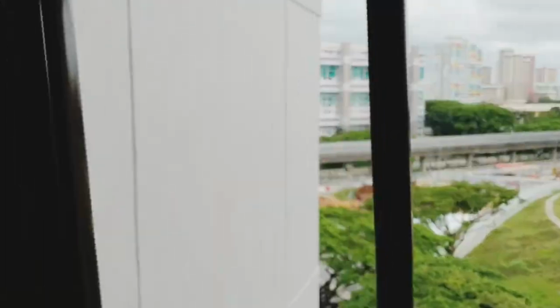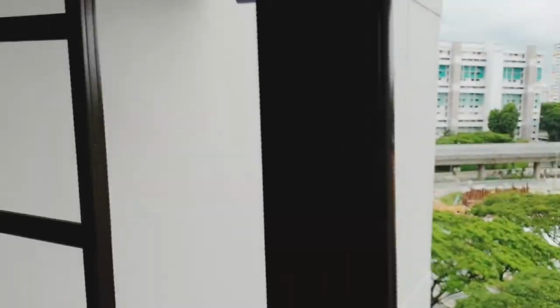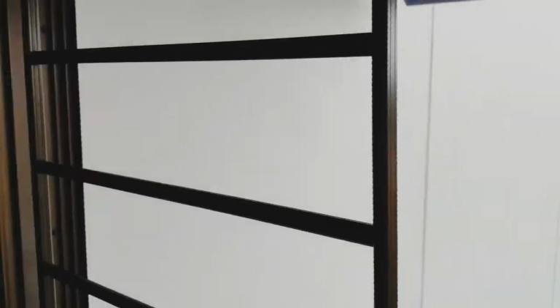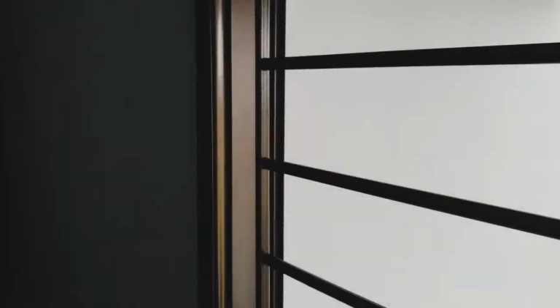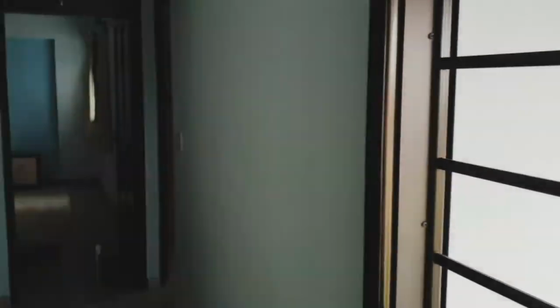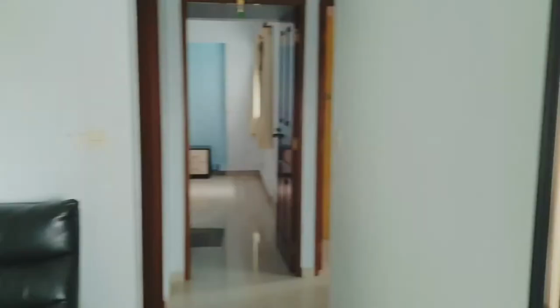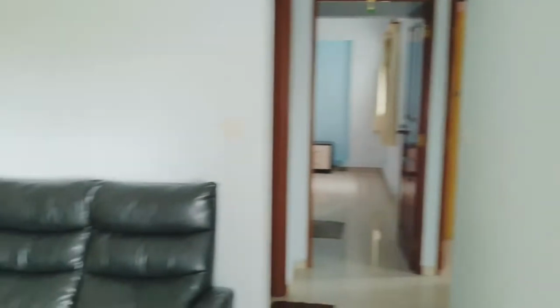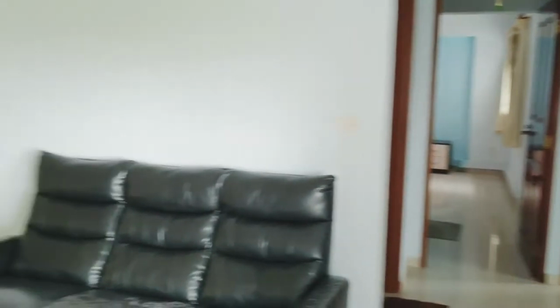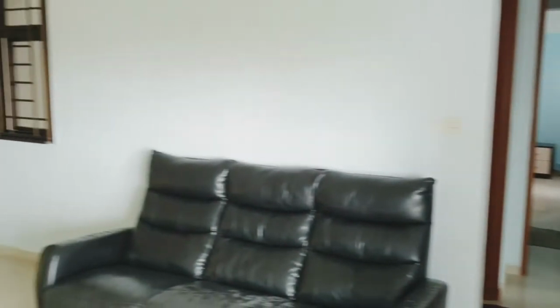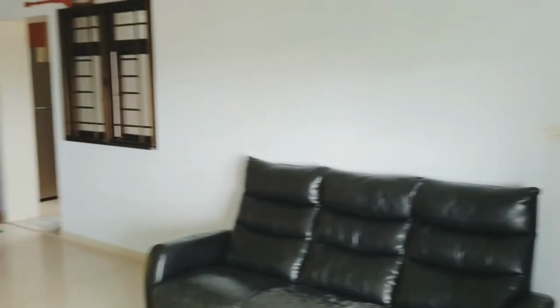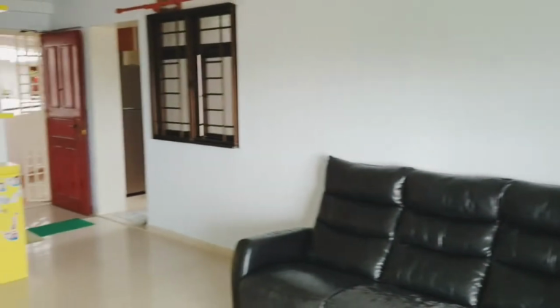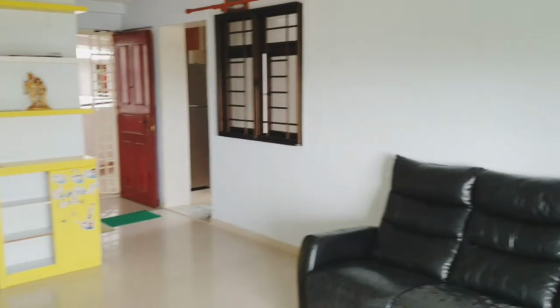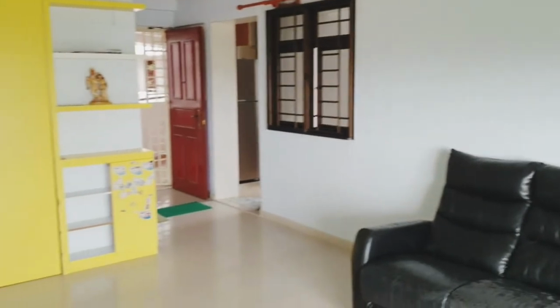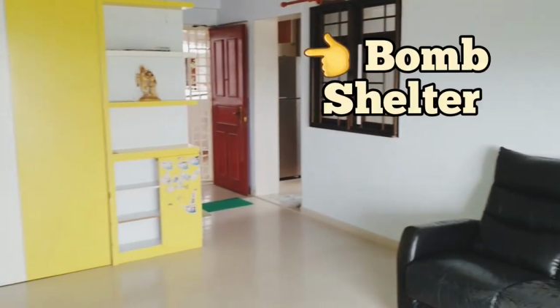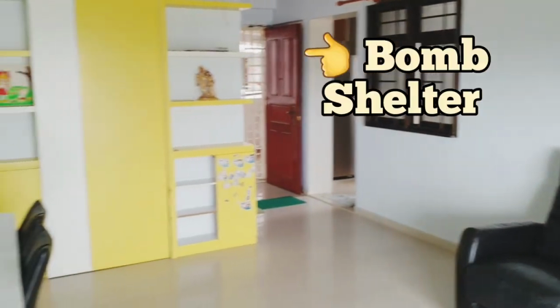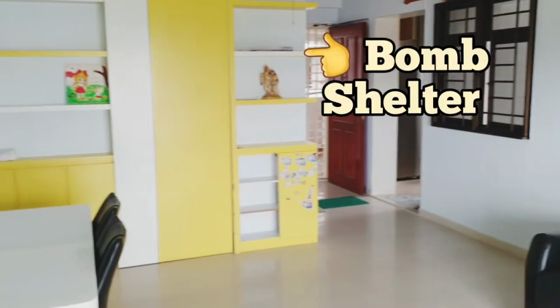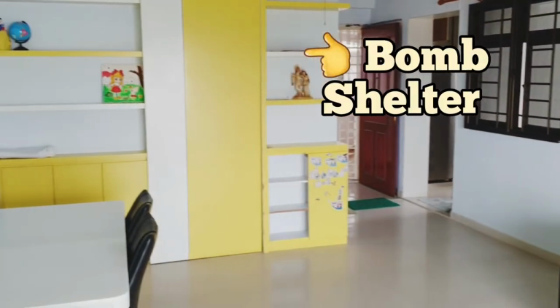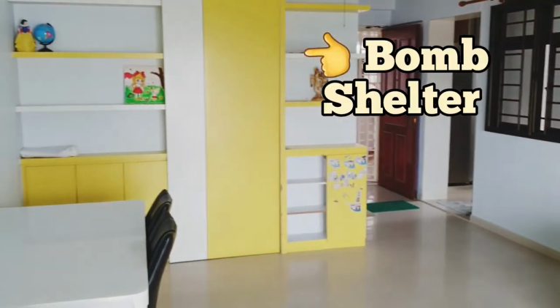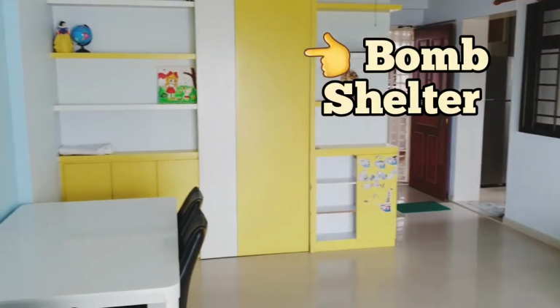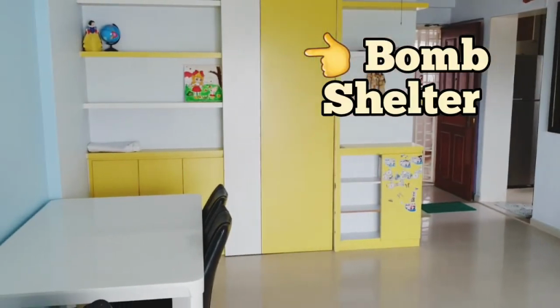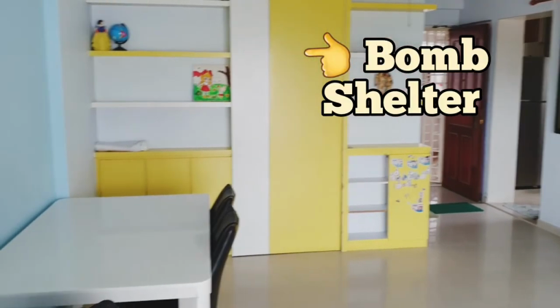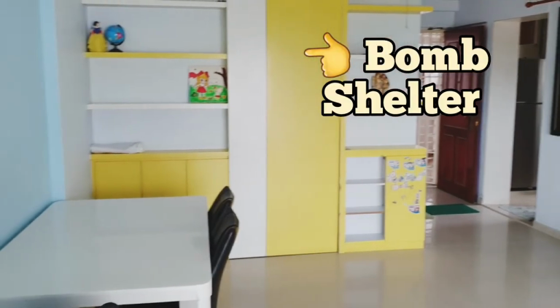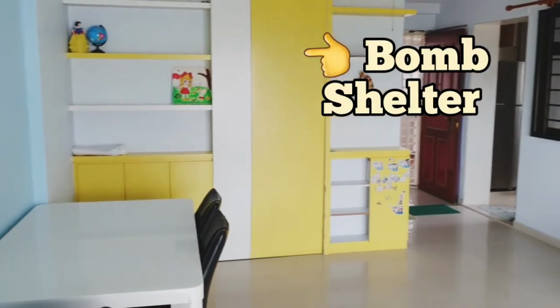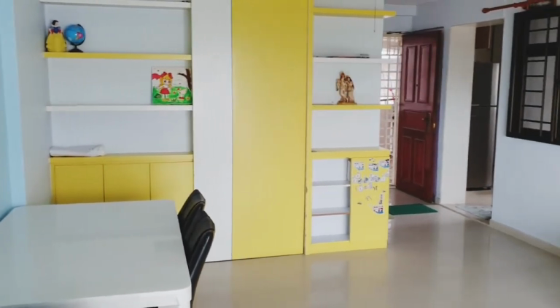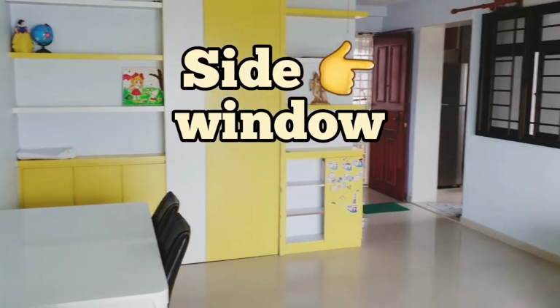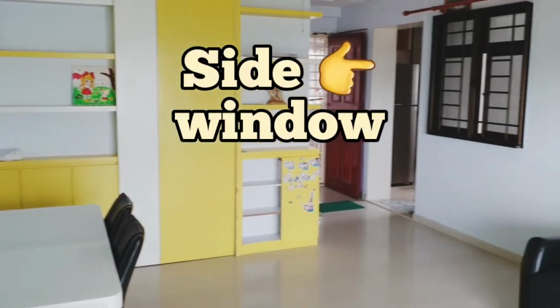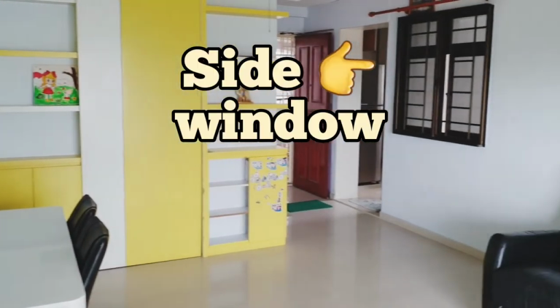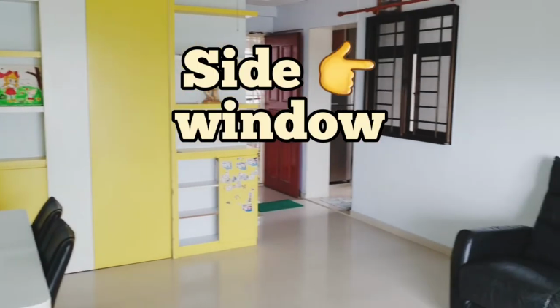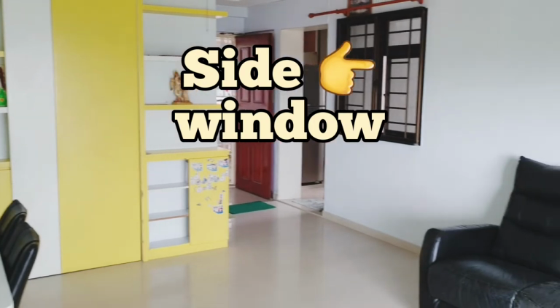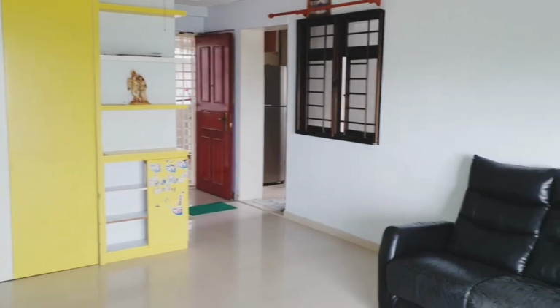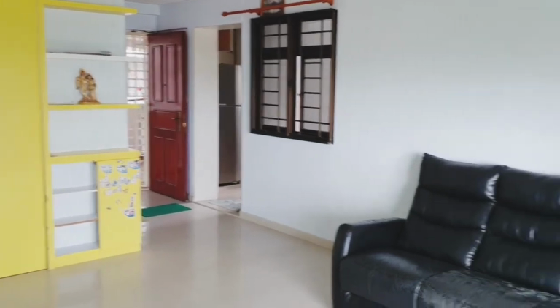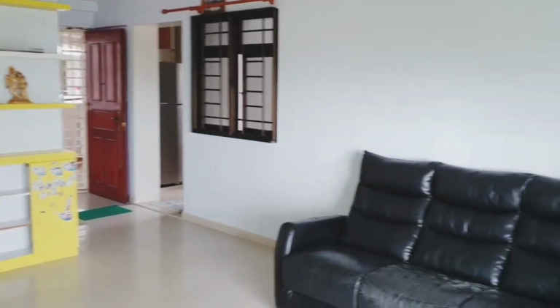Let me show you another angle of the living hall. Over on the yellow color side is actually the bomb shelter, and there's a side window panel over there.